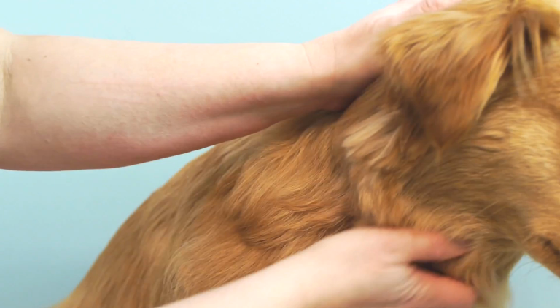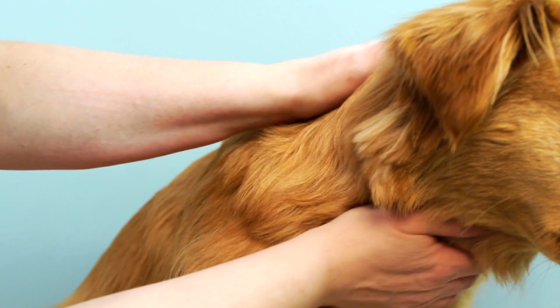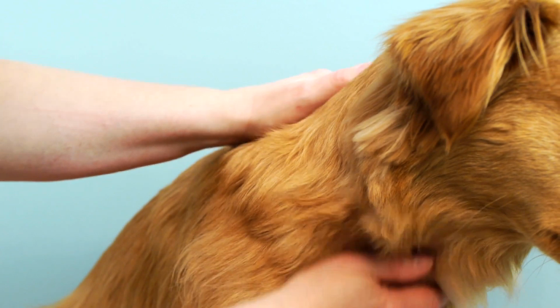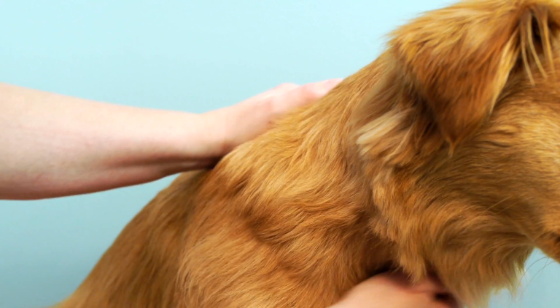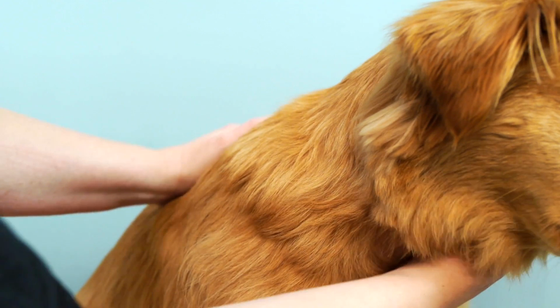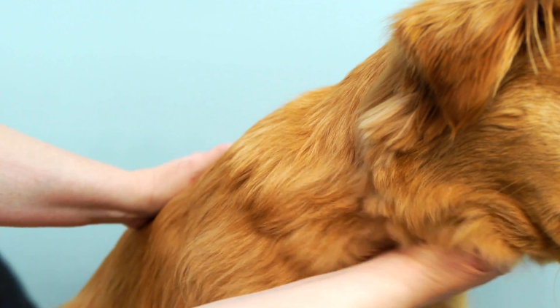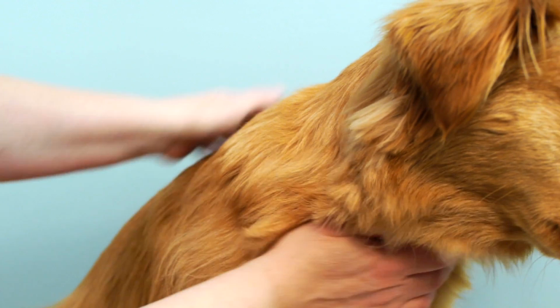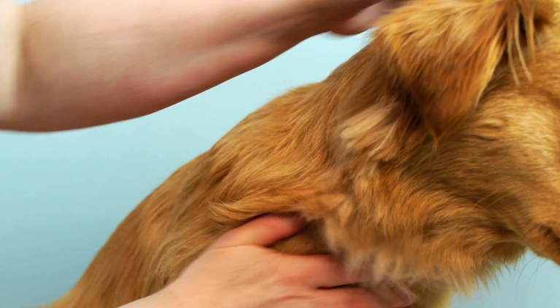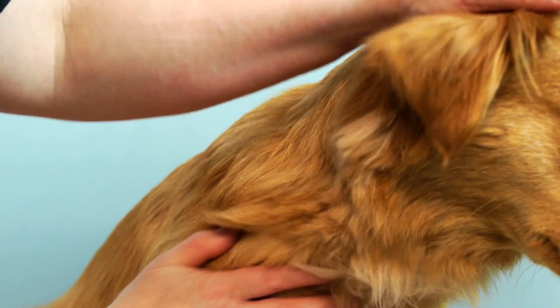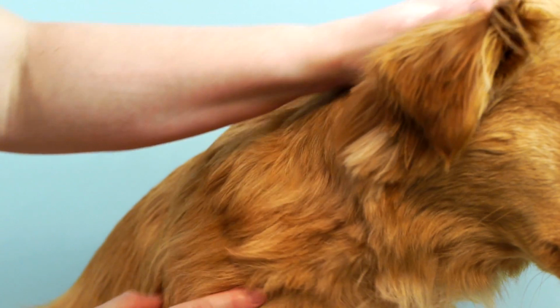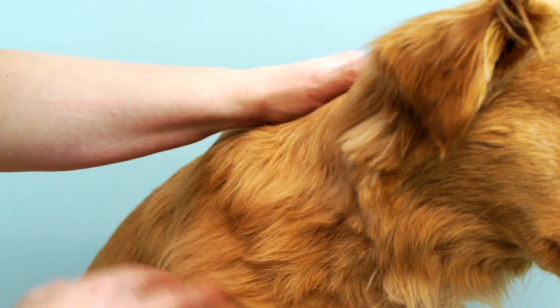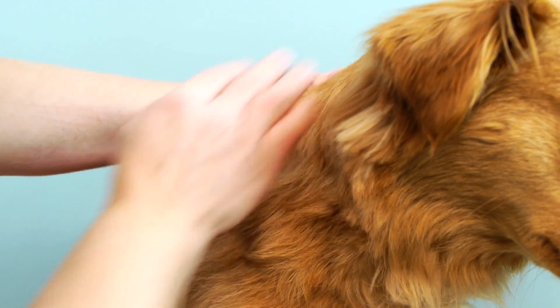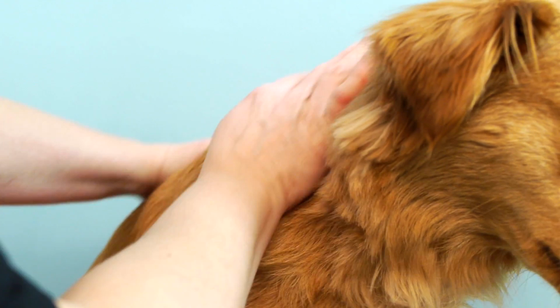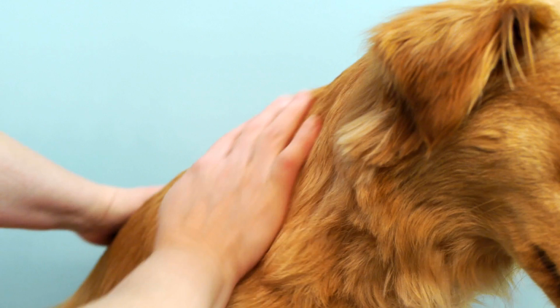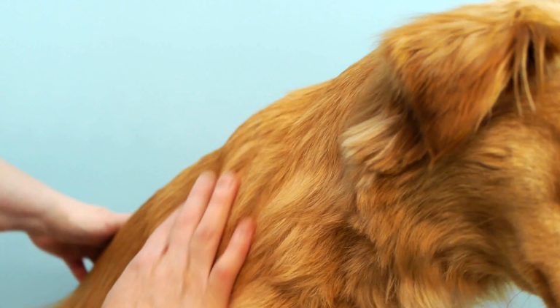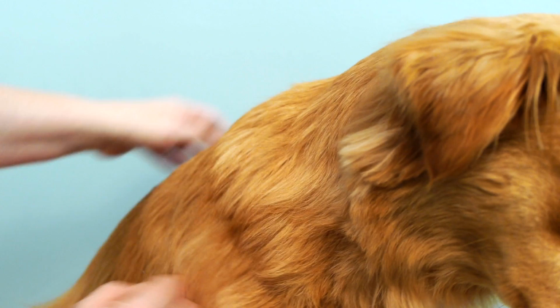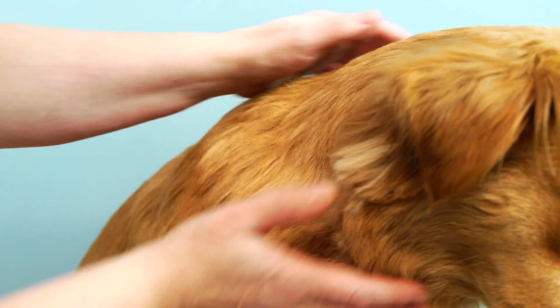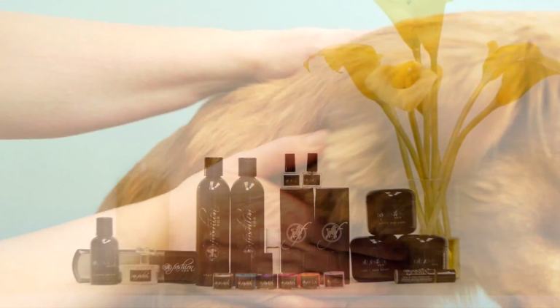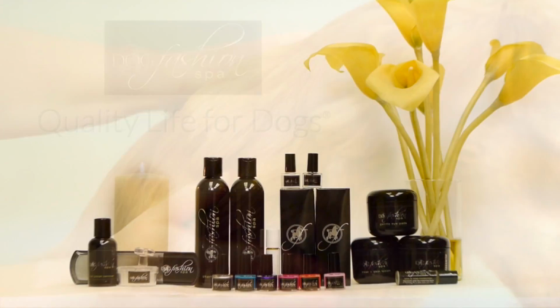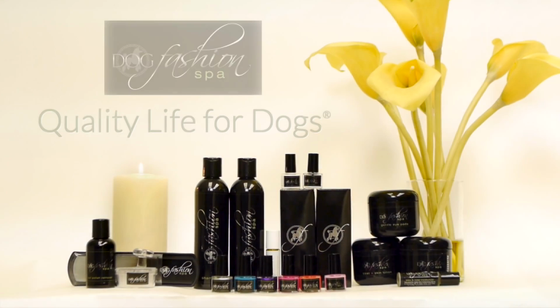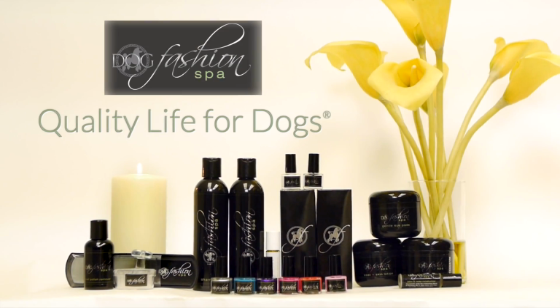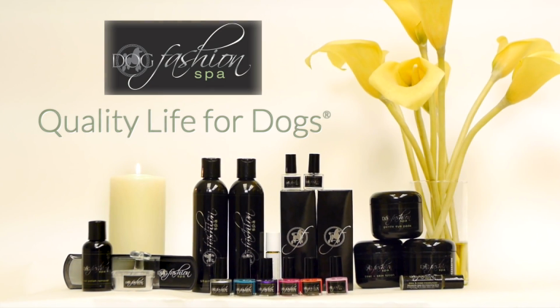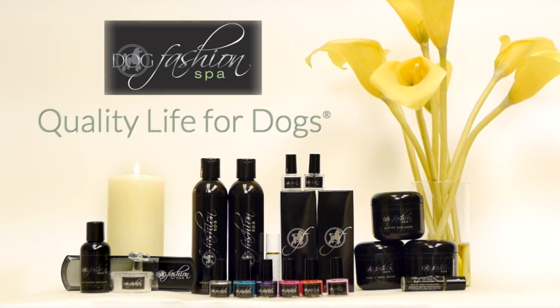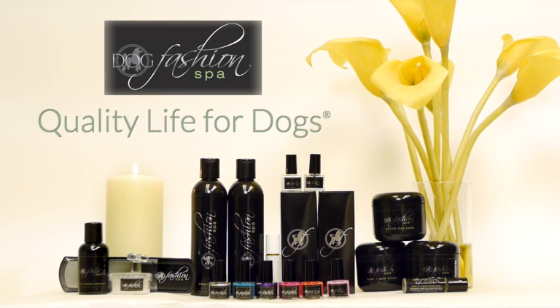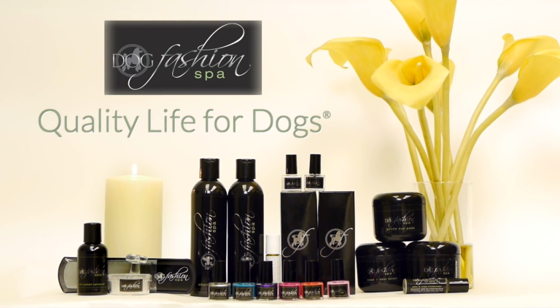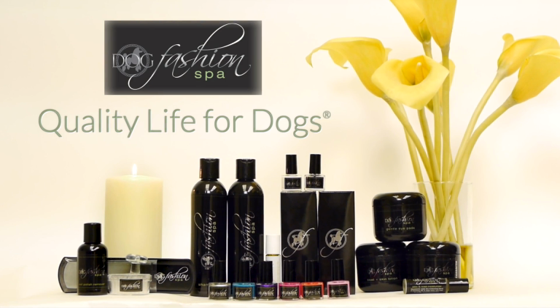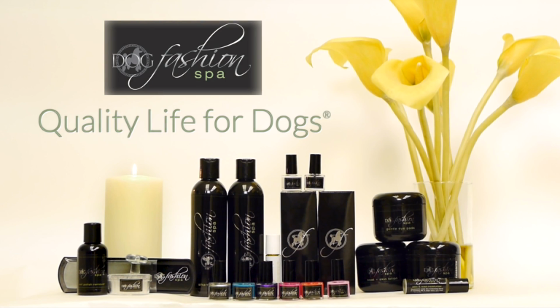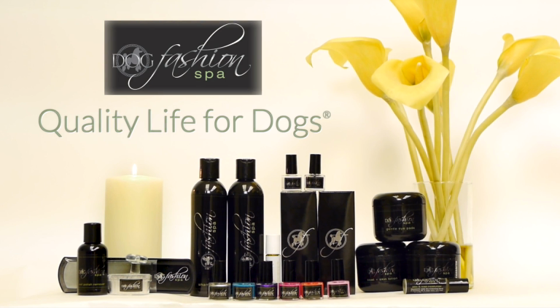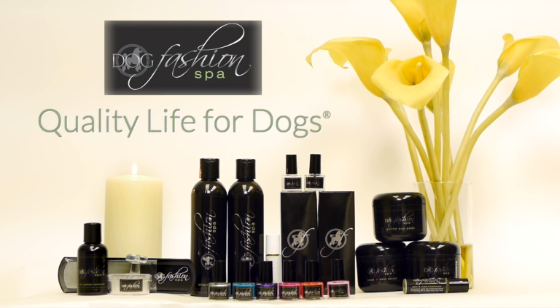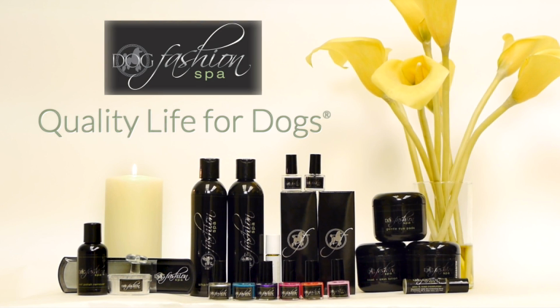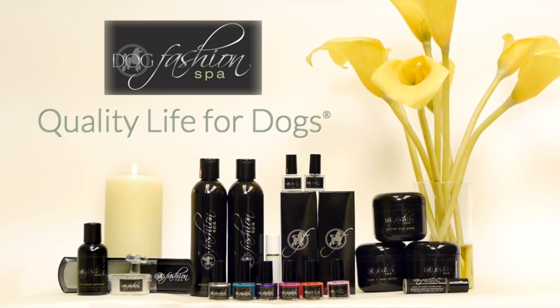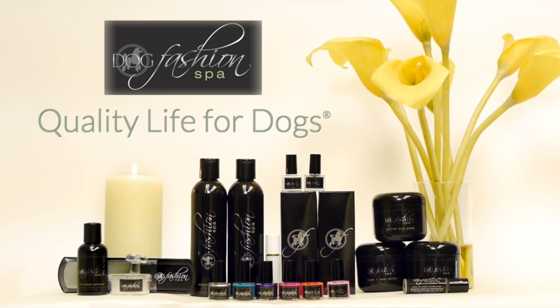Use a small amount to massage into fur and skin, brush through, and dry if needed. Try this amazing lotion today and discover quality life for dogs.